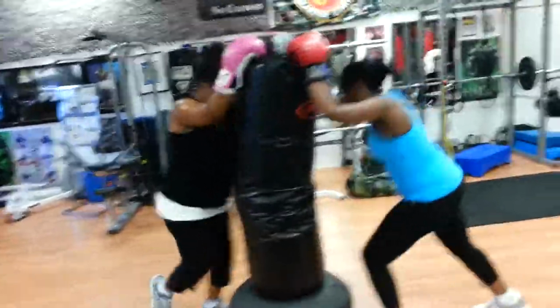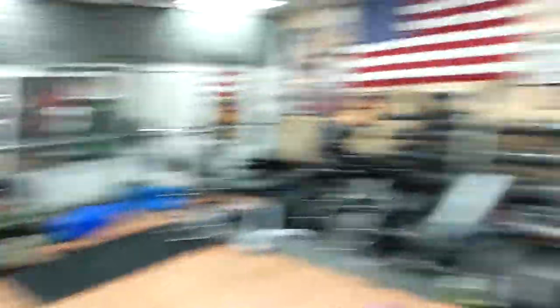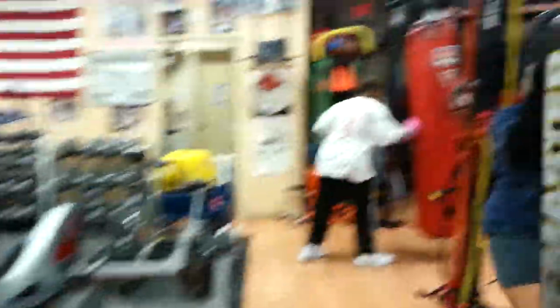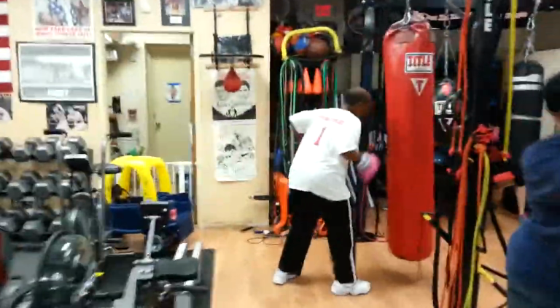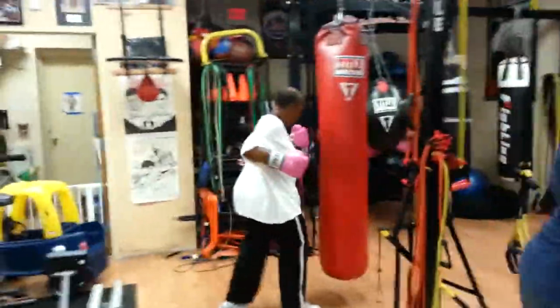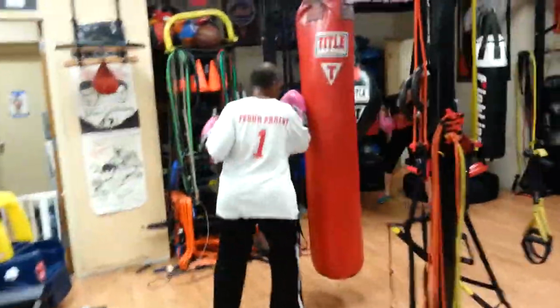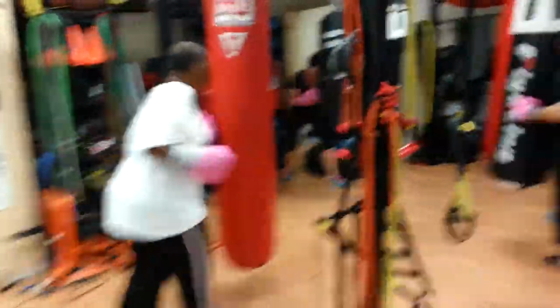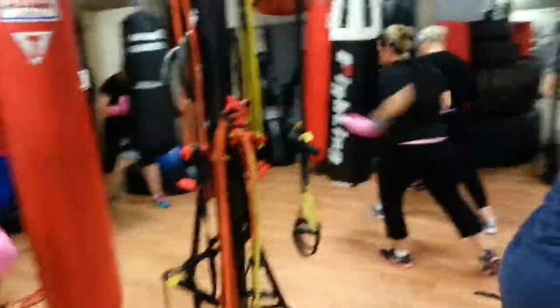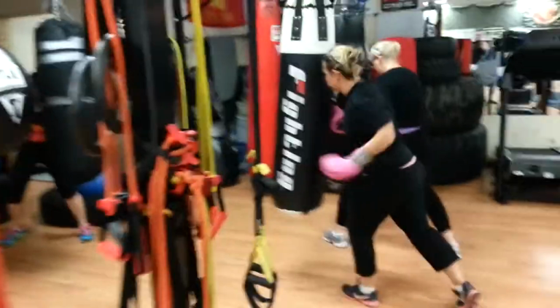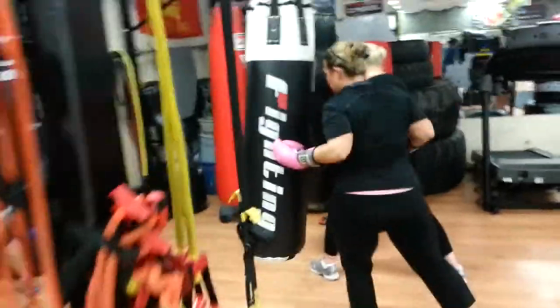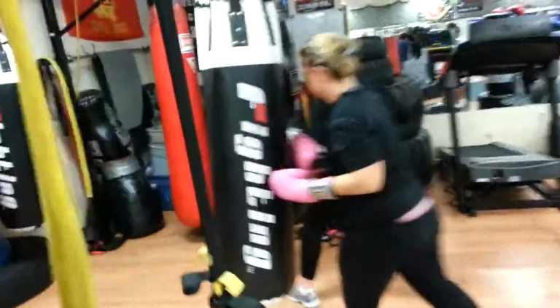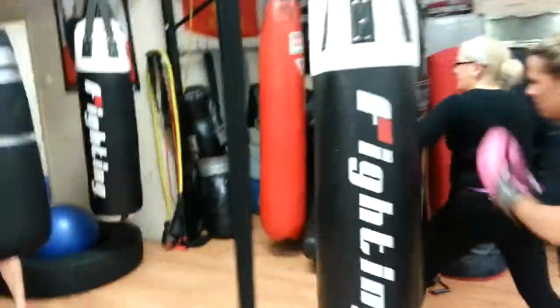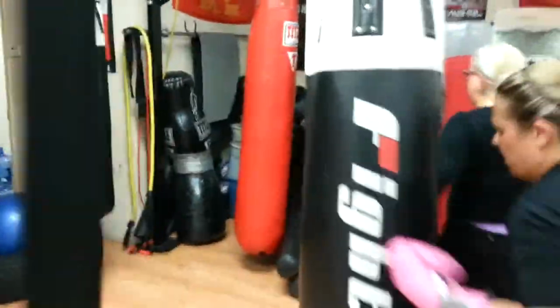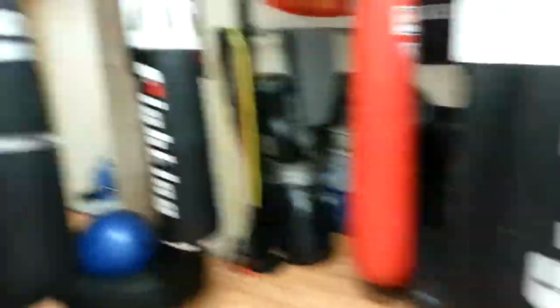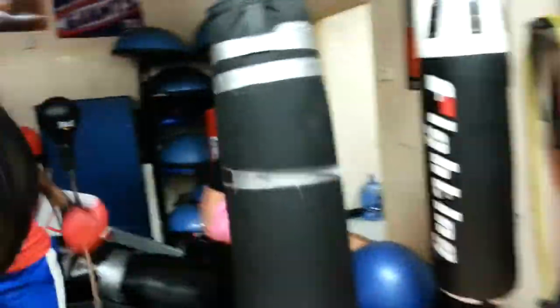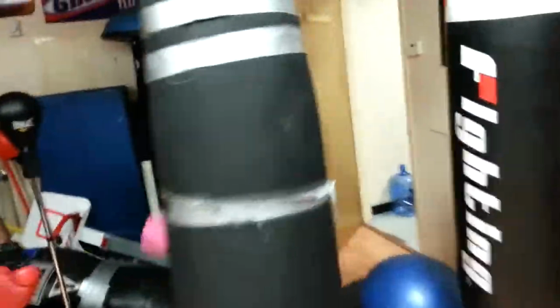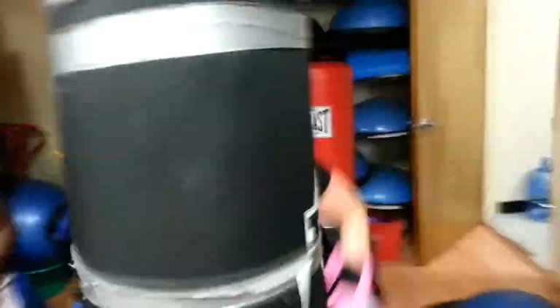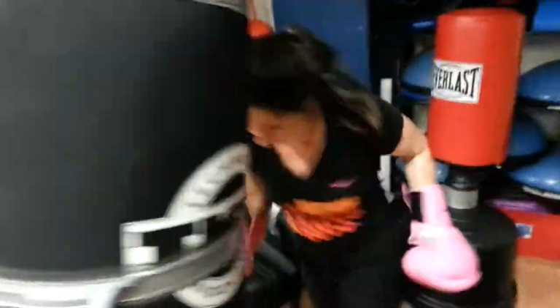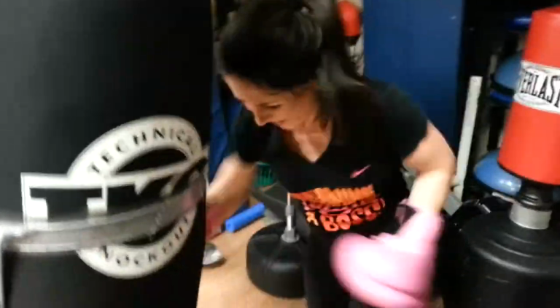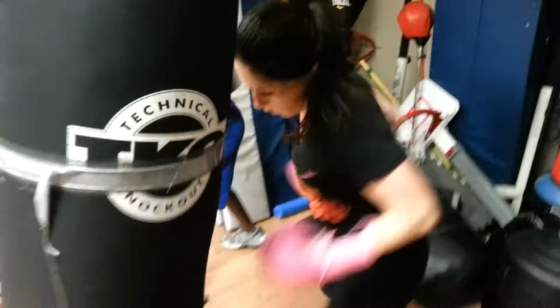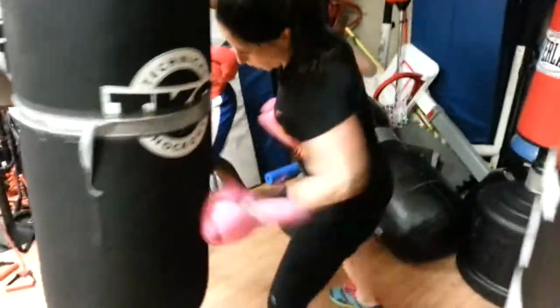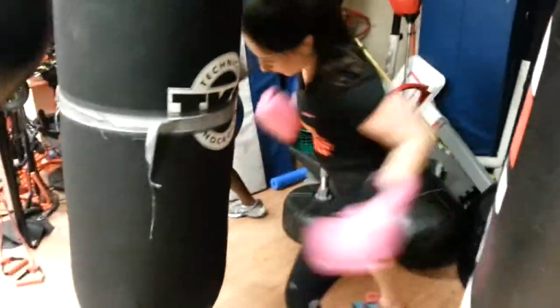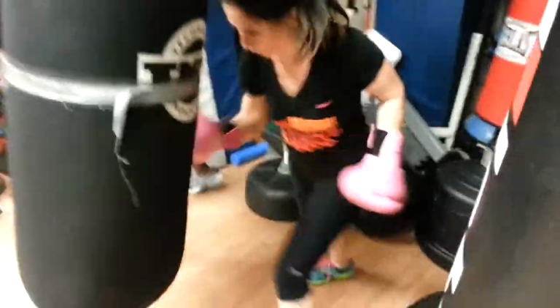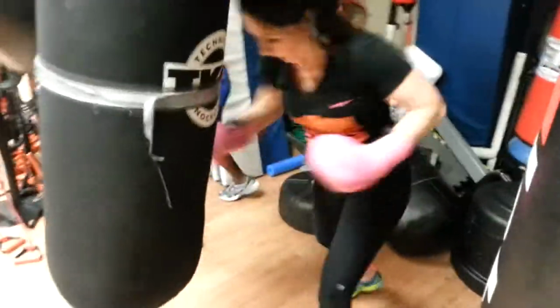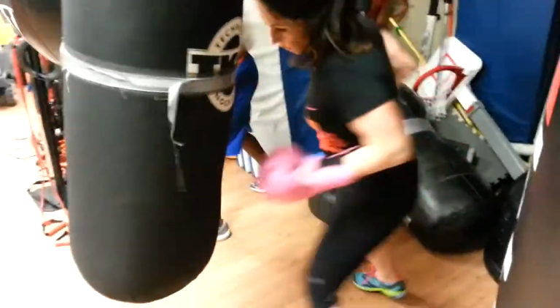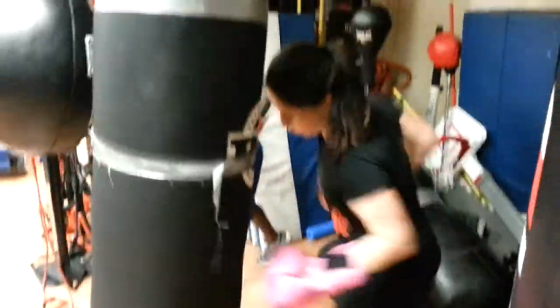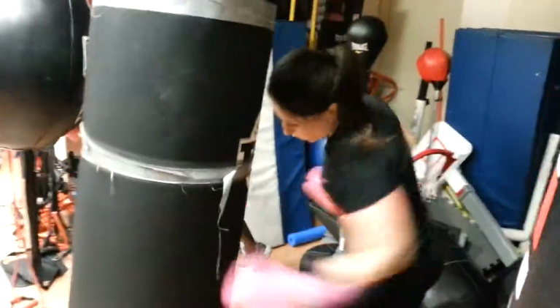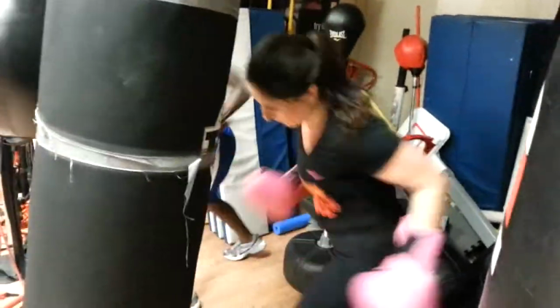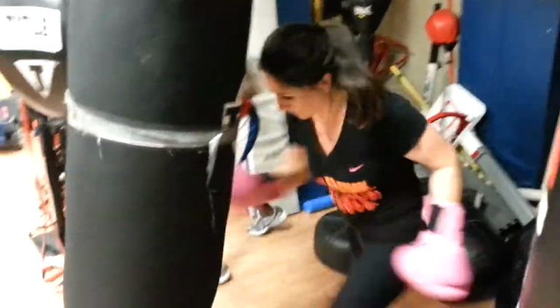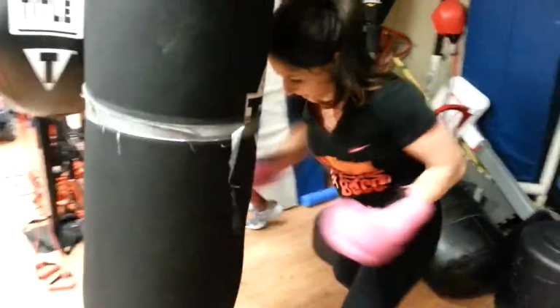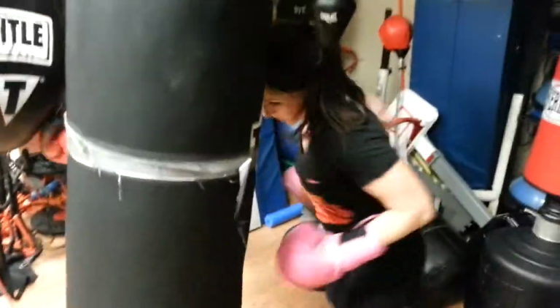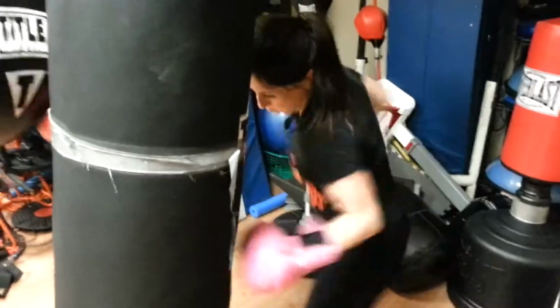Dig it. Pump those uppercuts. It's your last set. These uppers should be sprints — they should not be combos. They should be sprints, all out. Harder. Faster. Put your body into it.